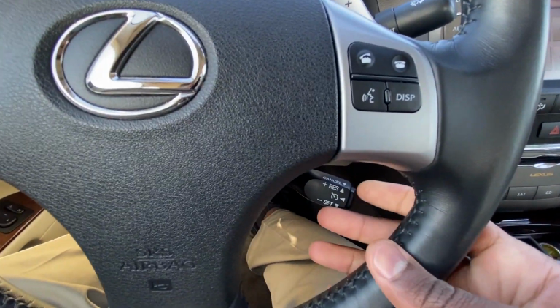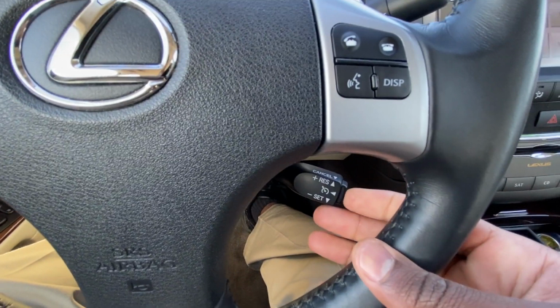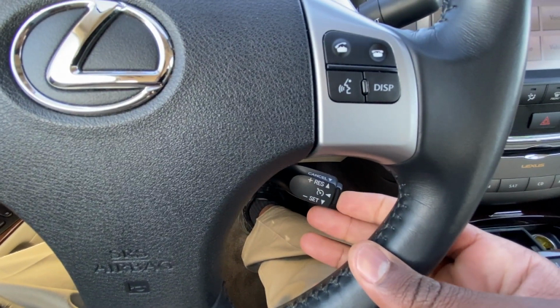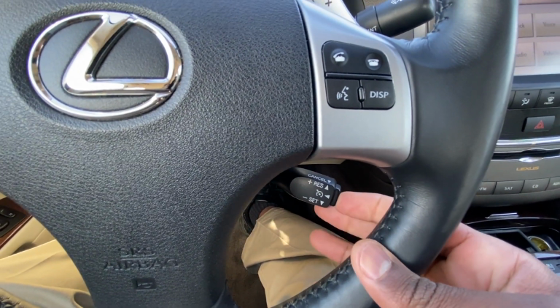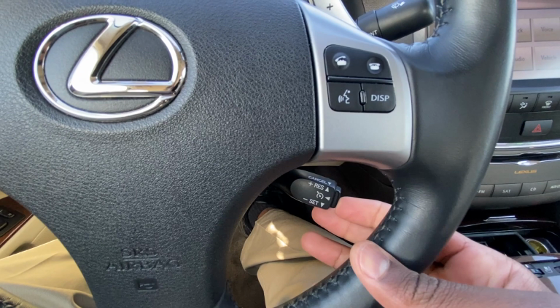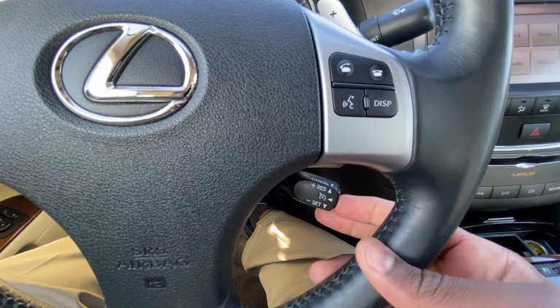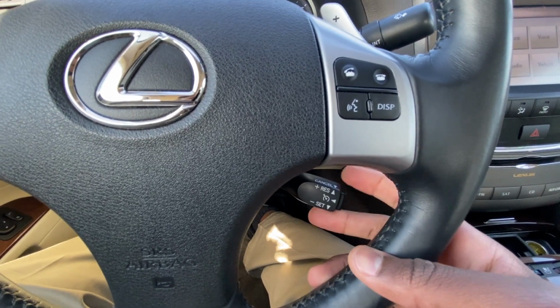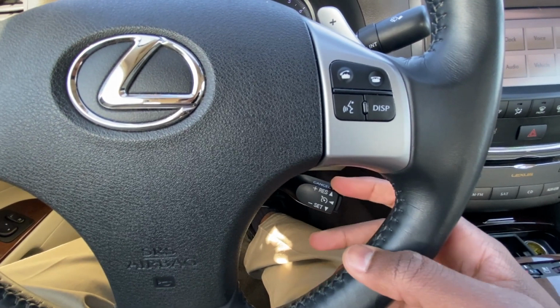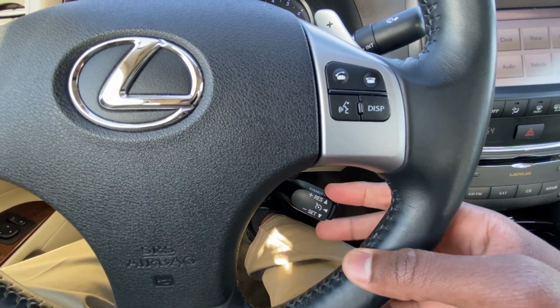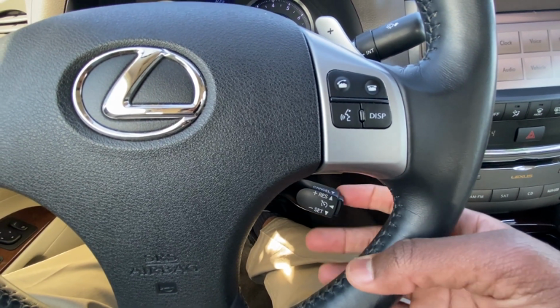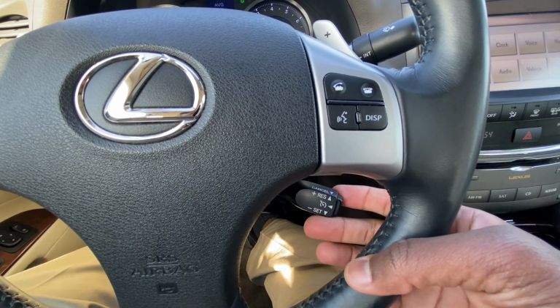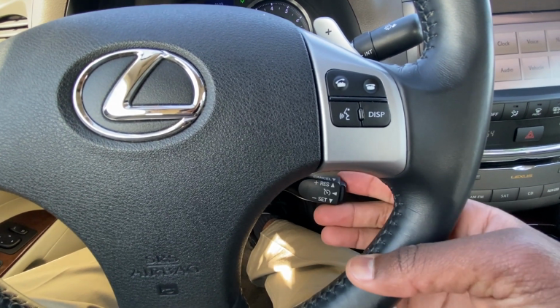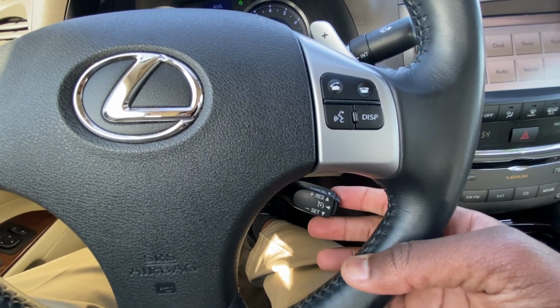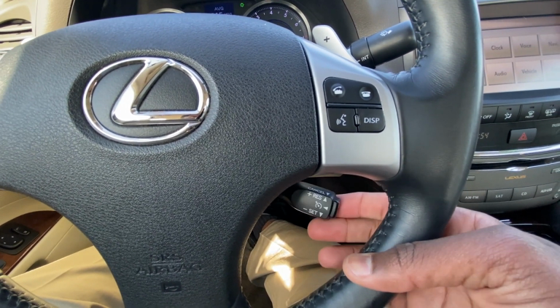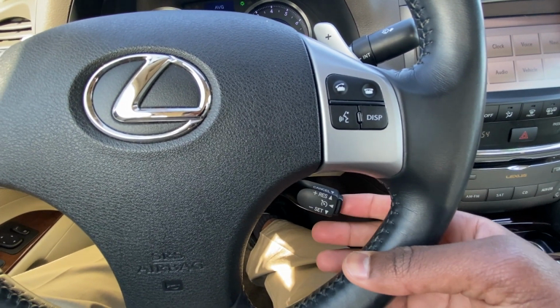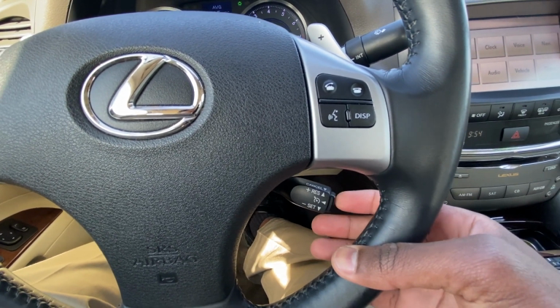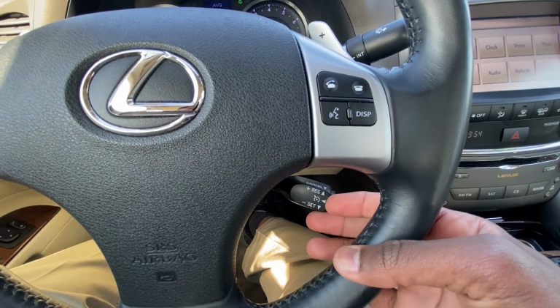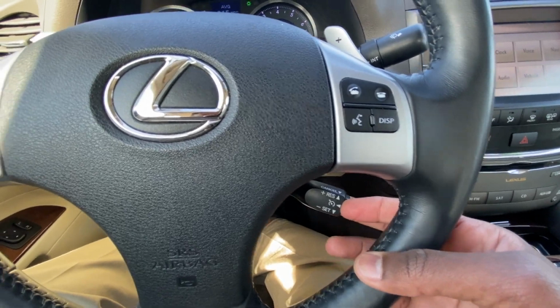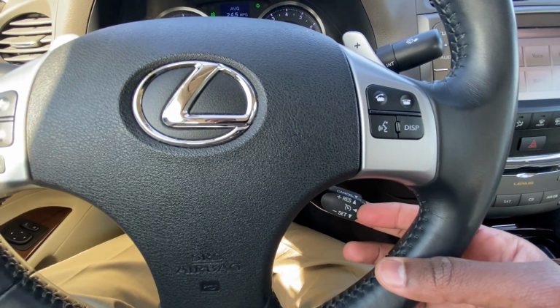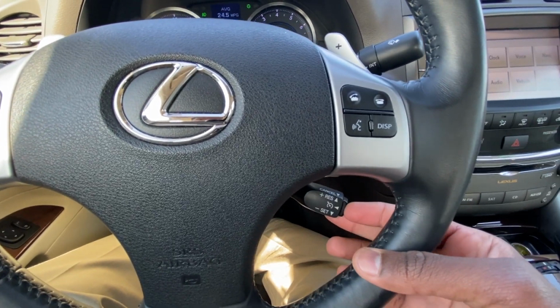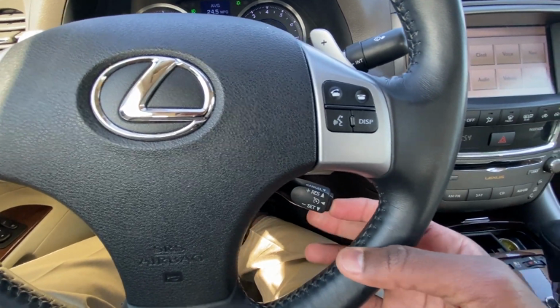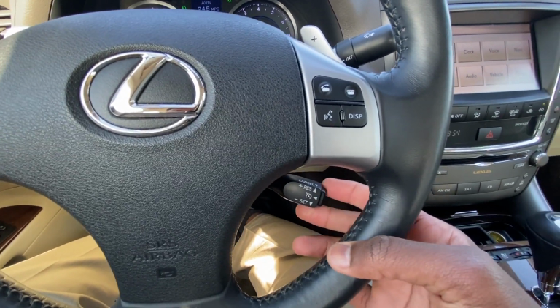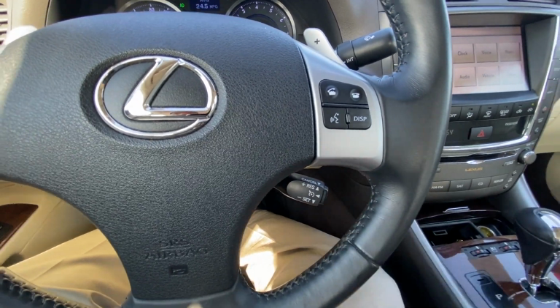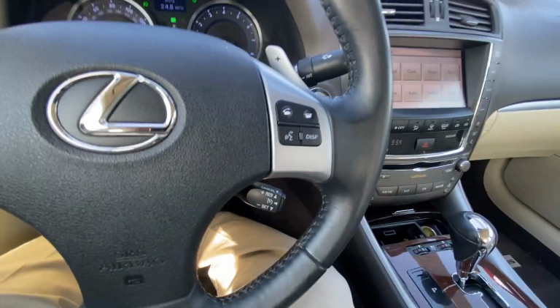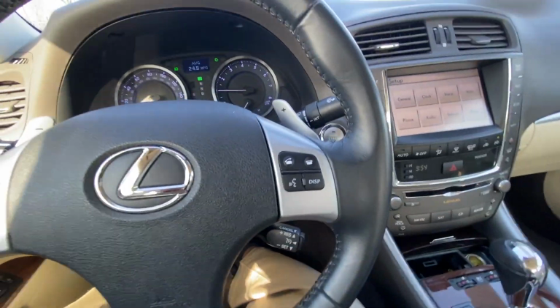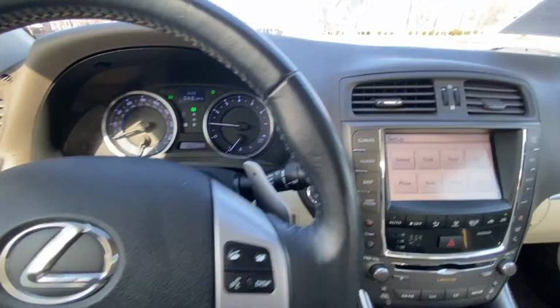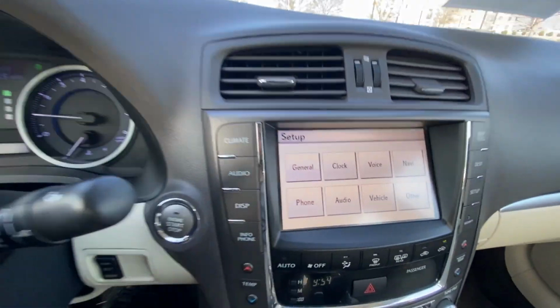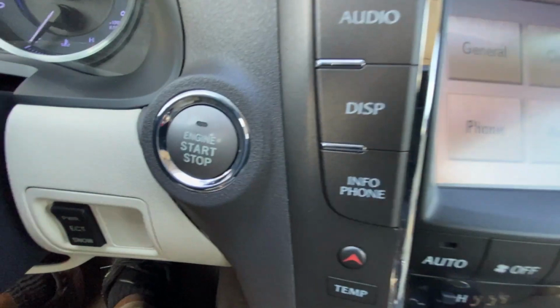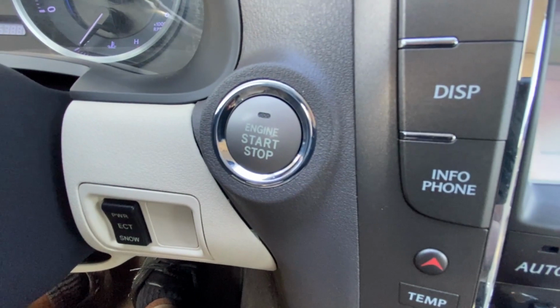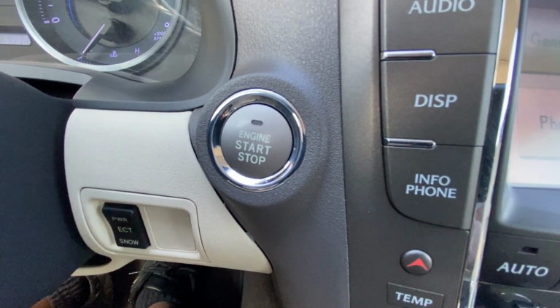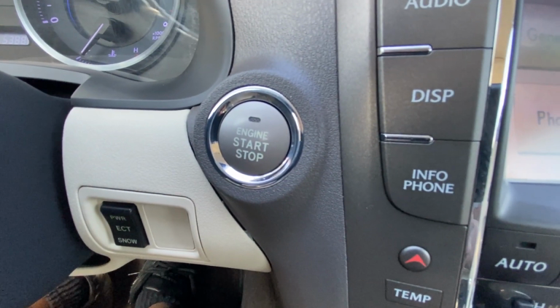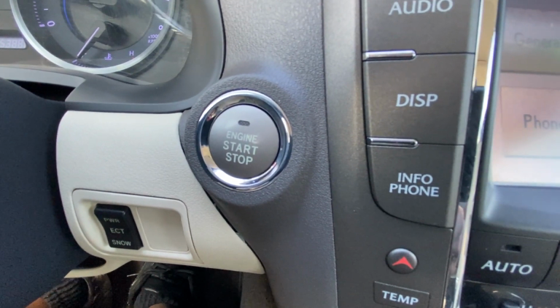And then we have our cruise controls here, so we turn it on there, we can set it, adjust the speed there, and we can cancel there by just pulling up and then turn it off. There's our push button start.